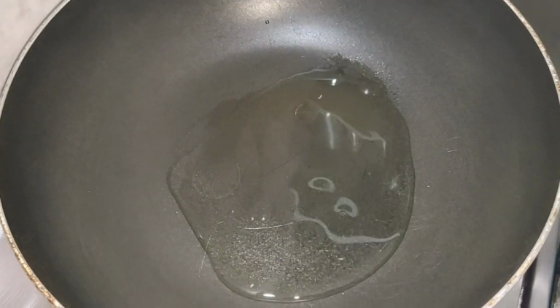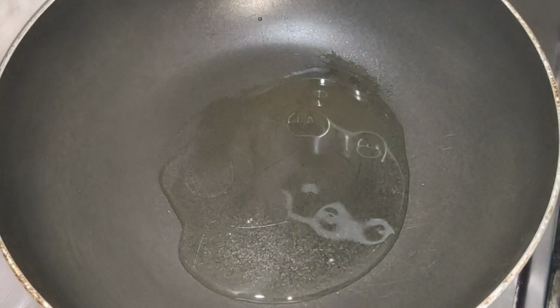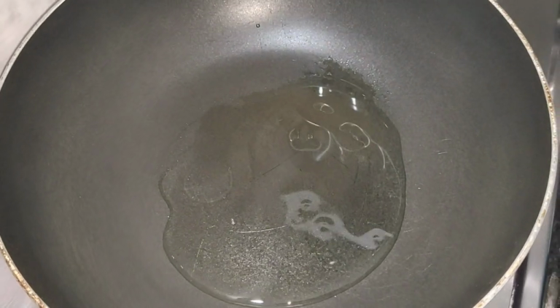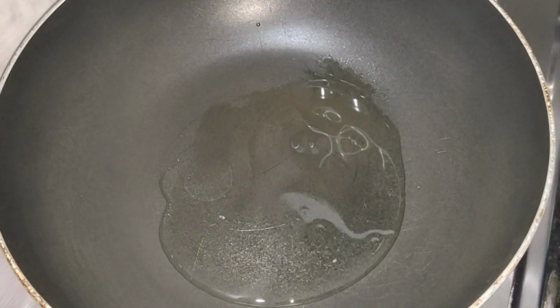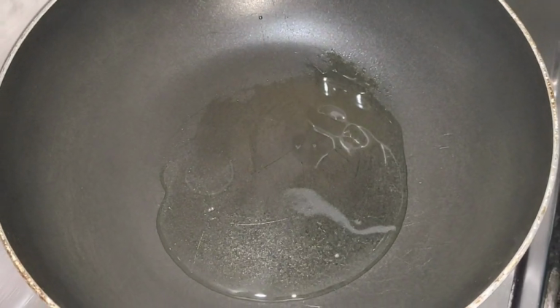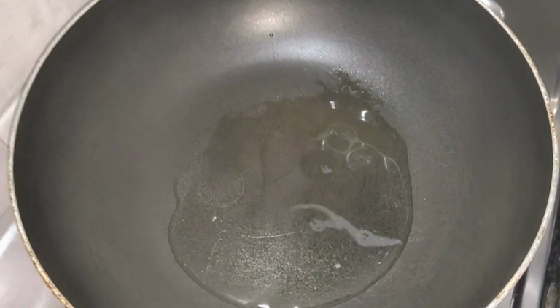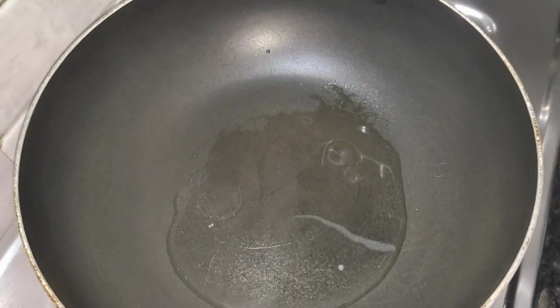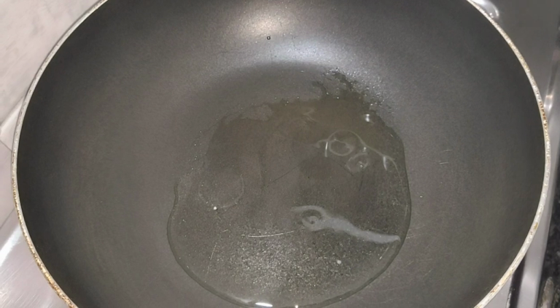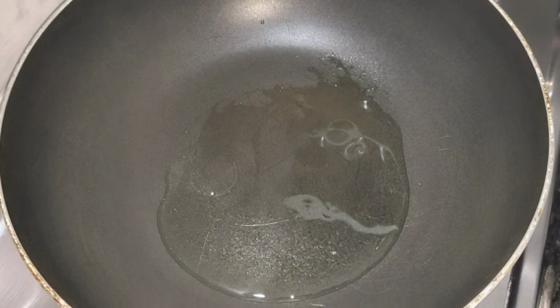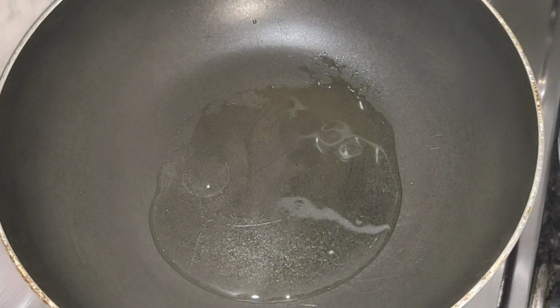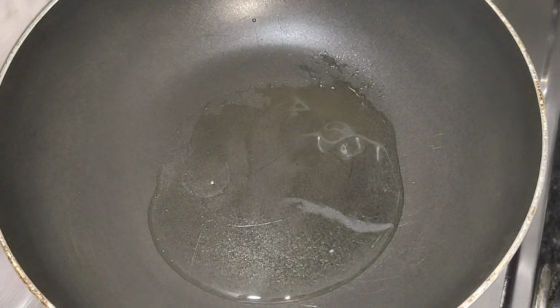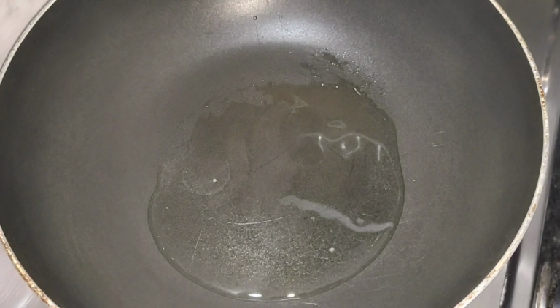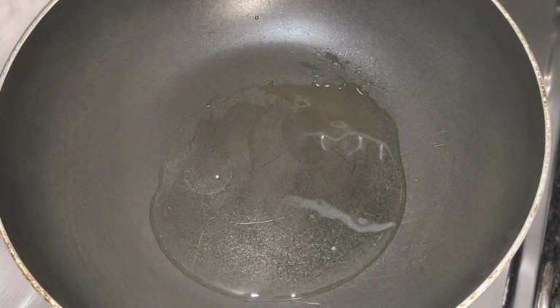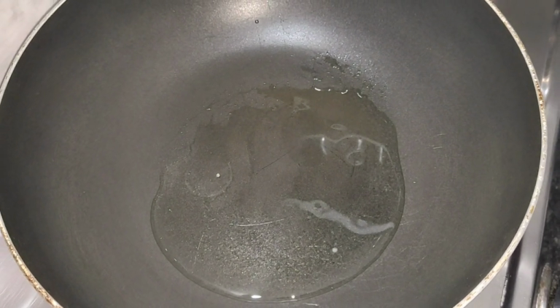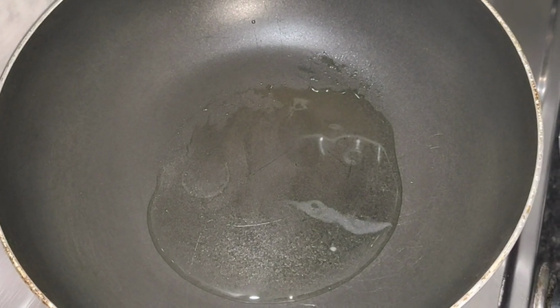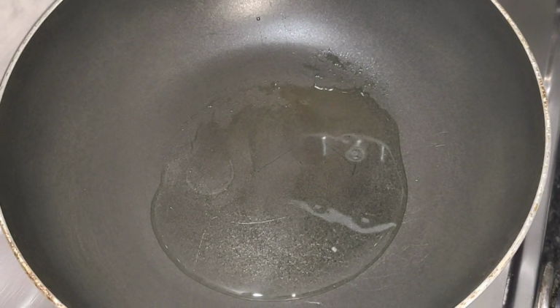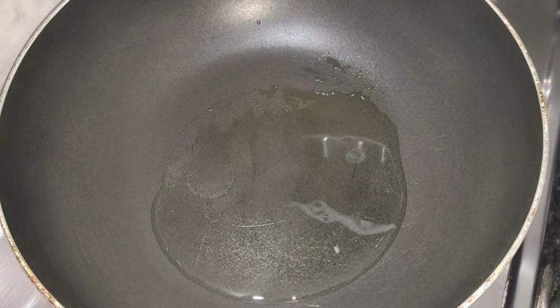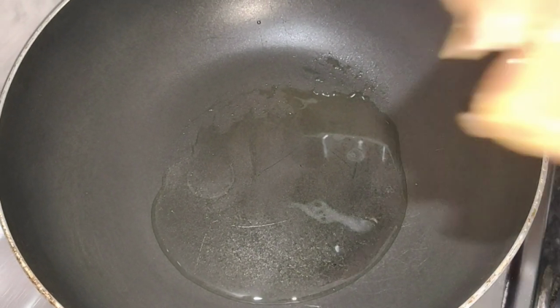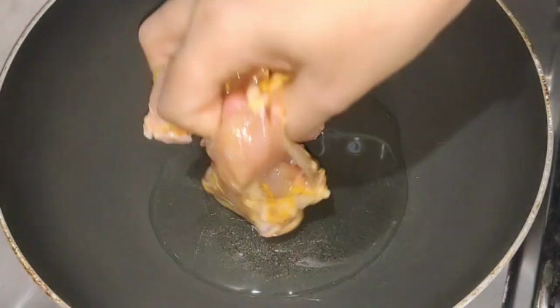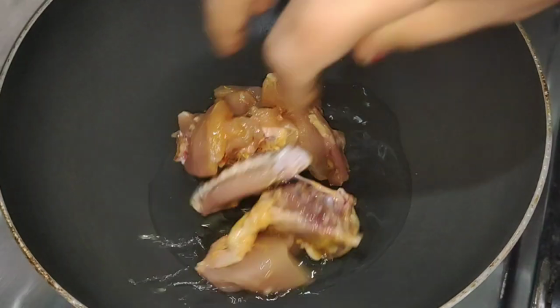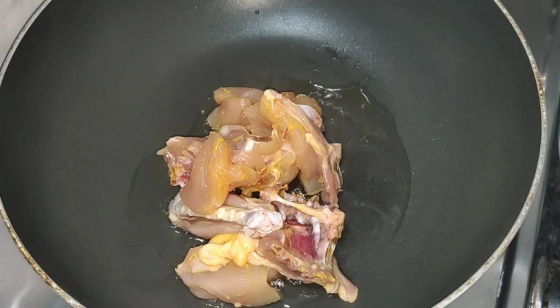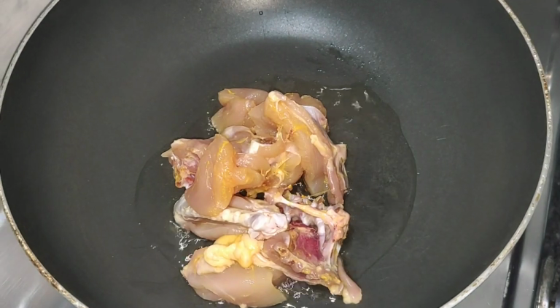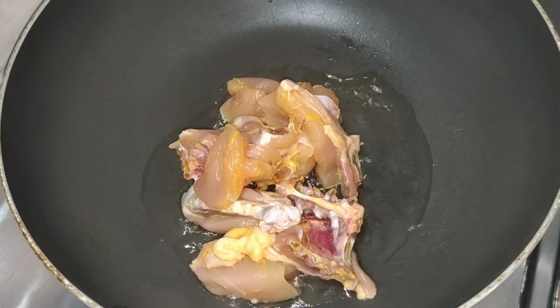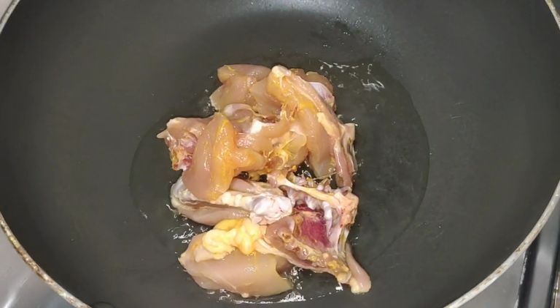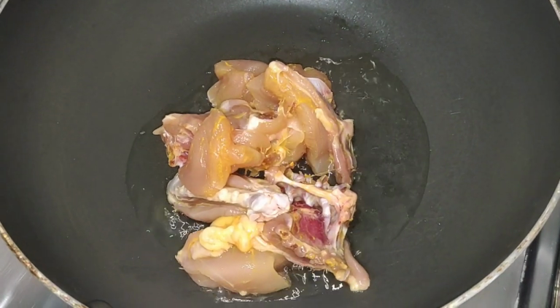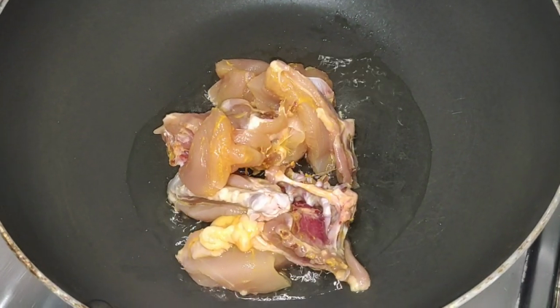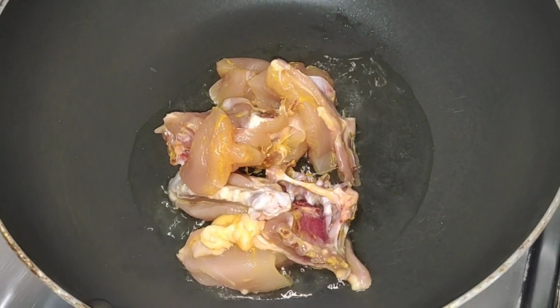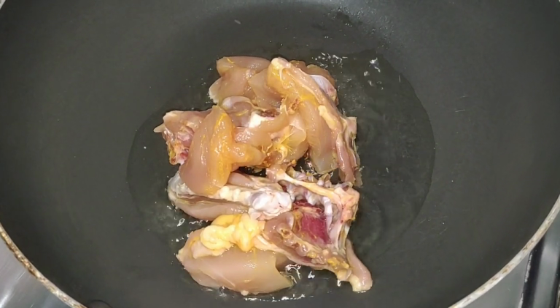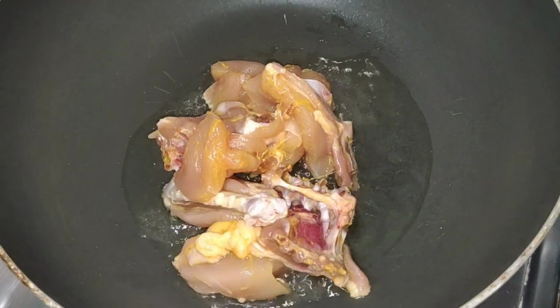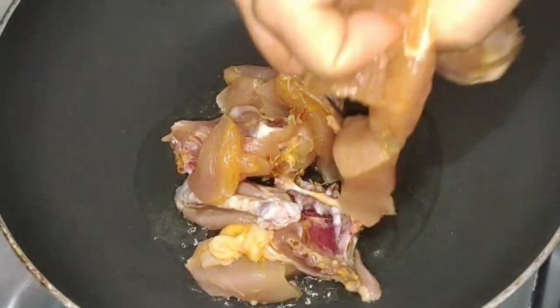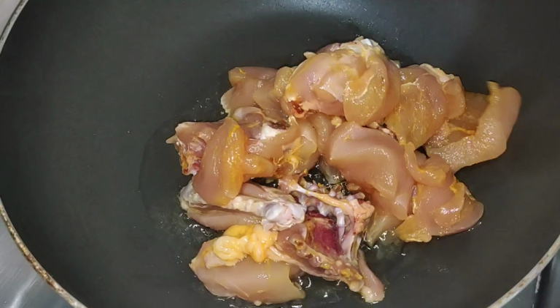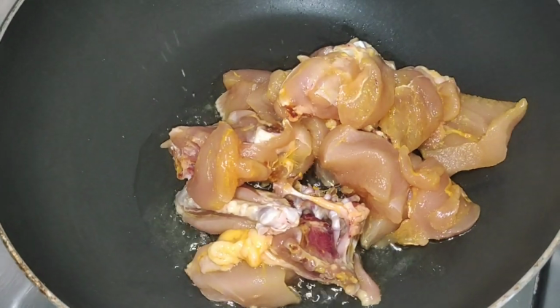Let's fry the chicken in the middle of the pan. Let's fry the chicken in the pan. I am going to make it a thin layer of skin.